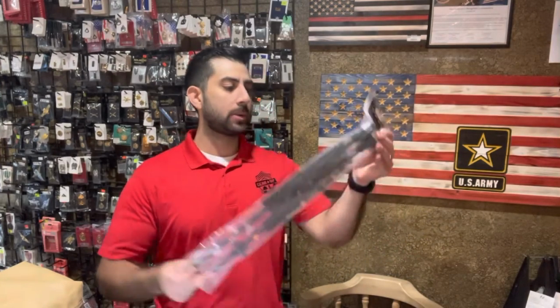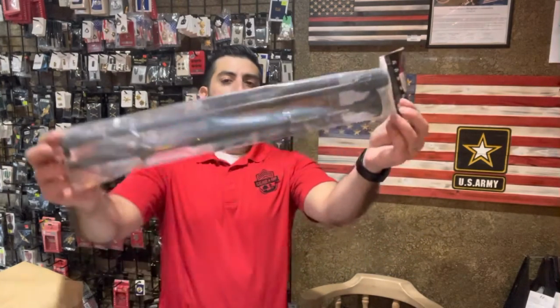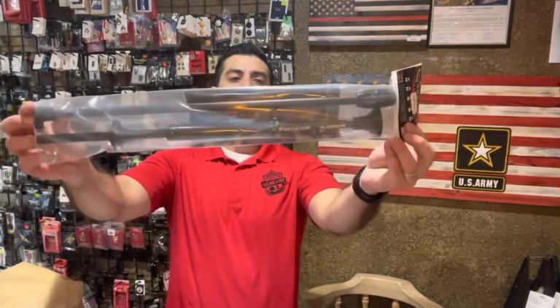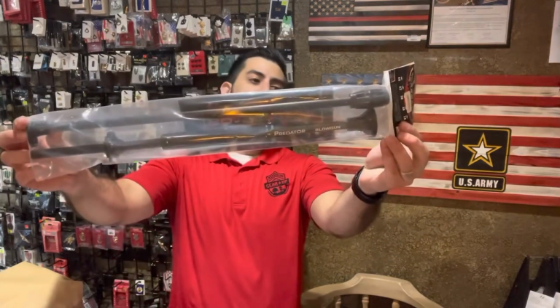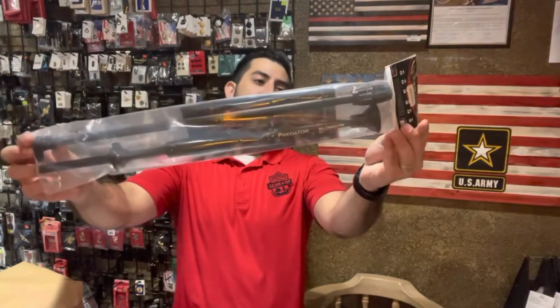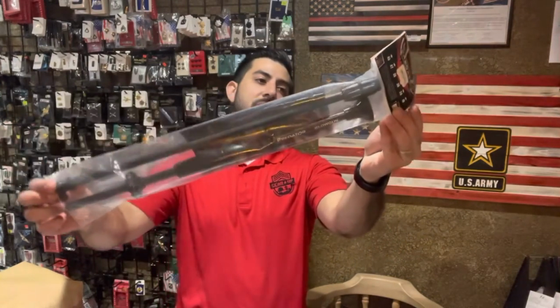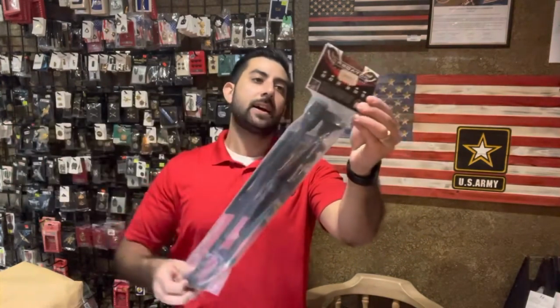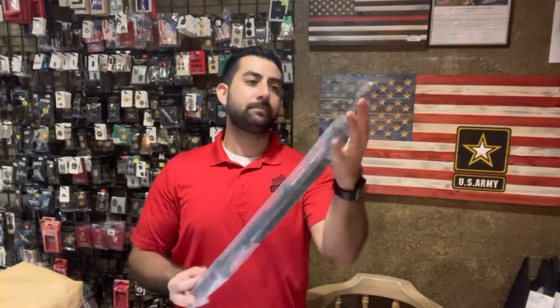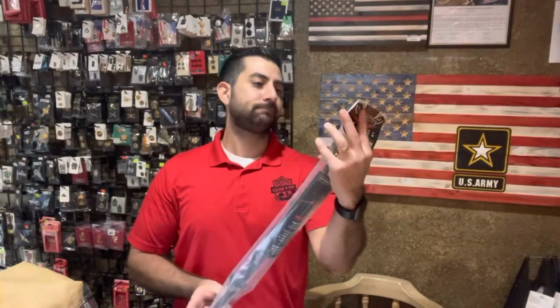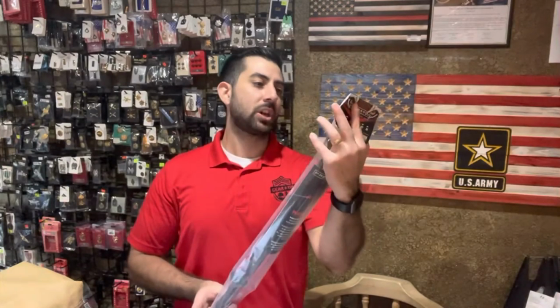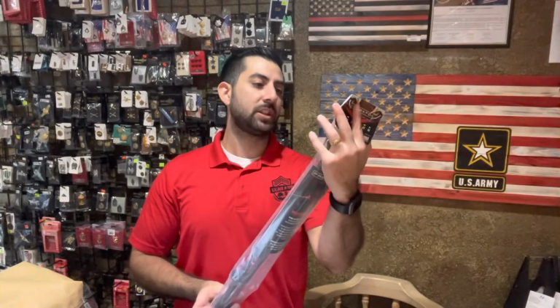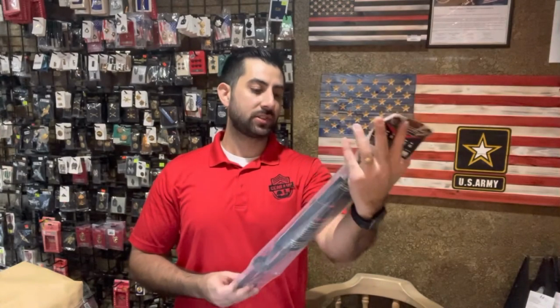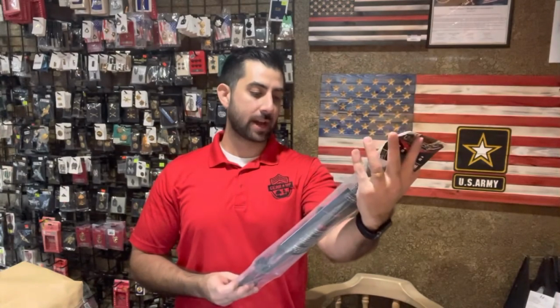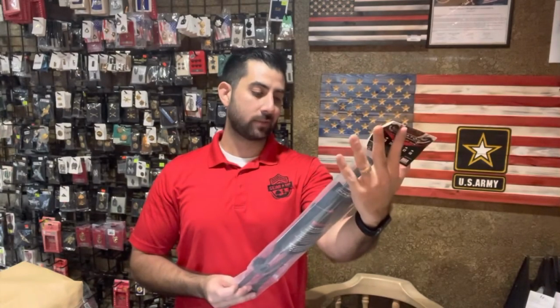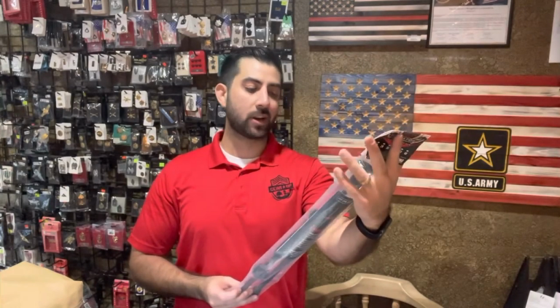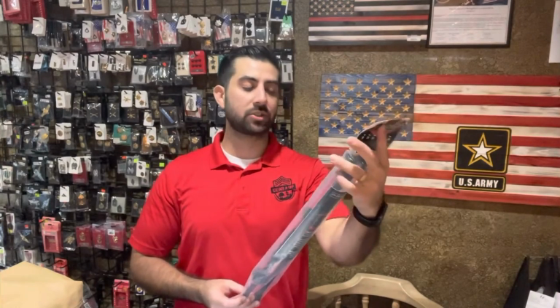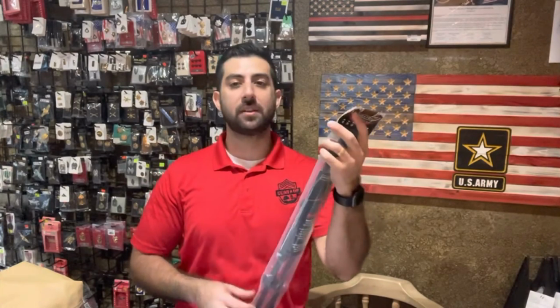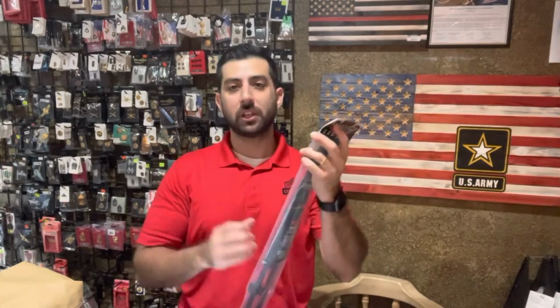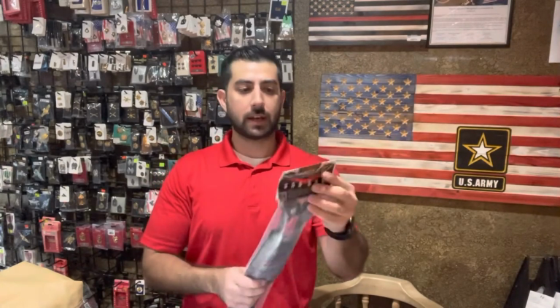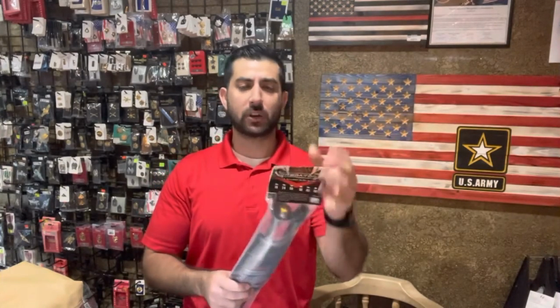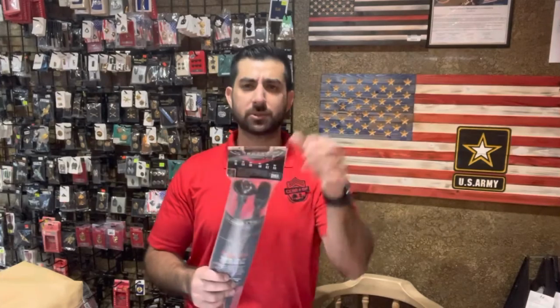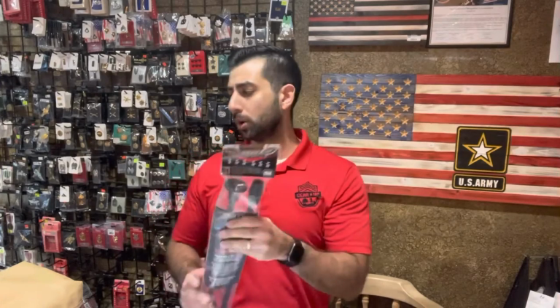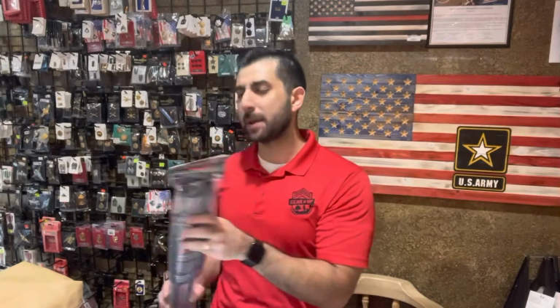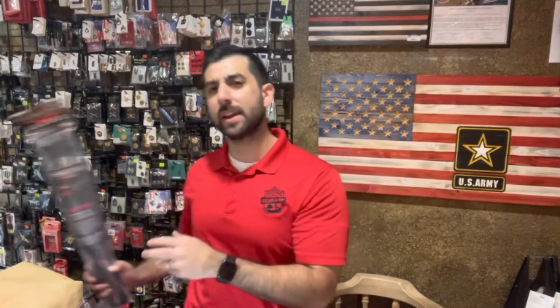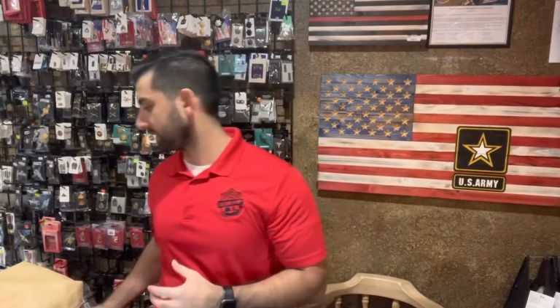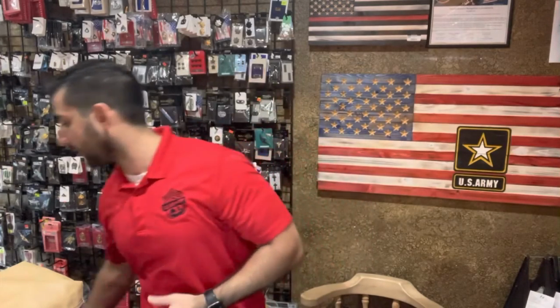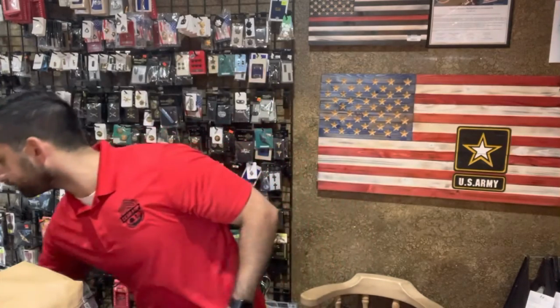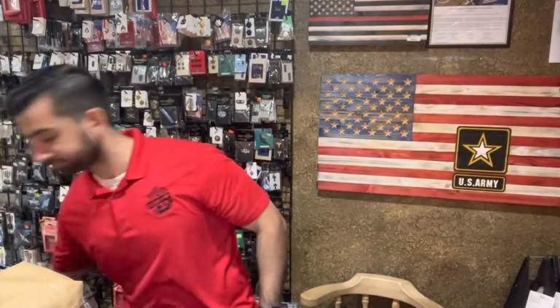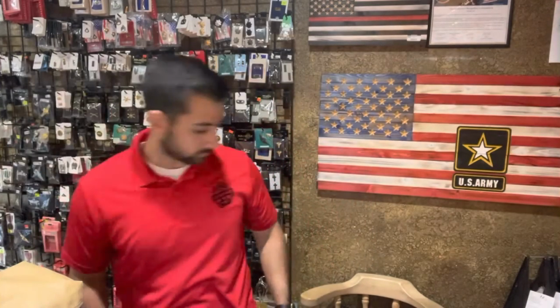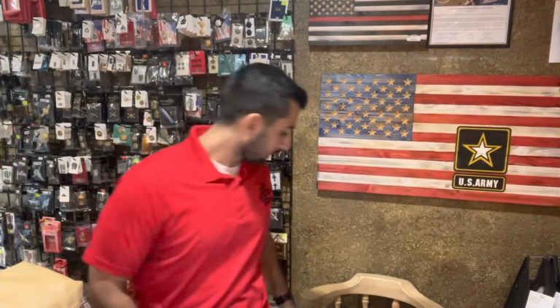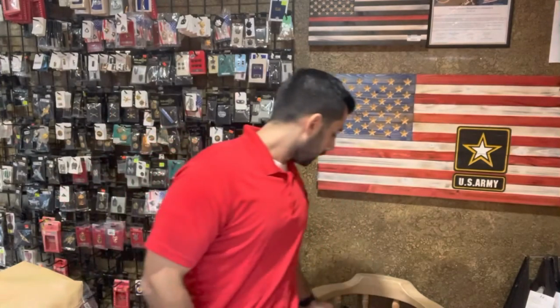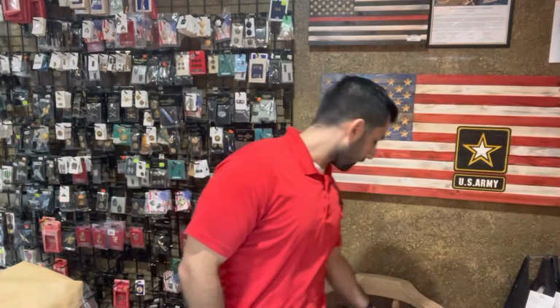We also have a typical blowgun — 36 inches. If you need this, we got it. Good for hunting small-type prey and things of that nature.